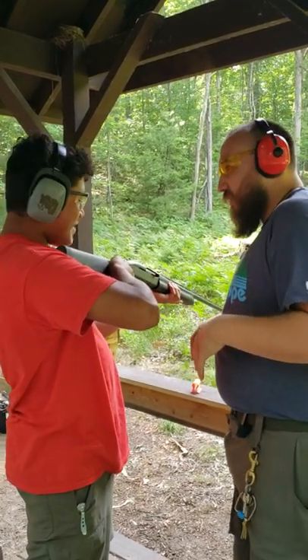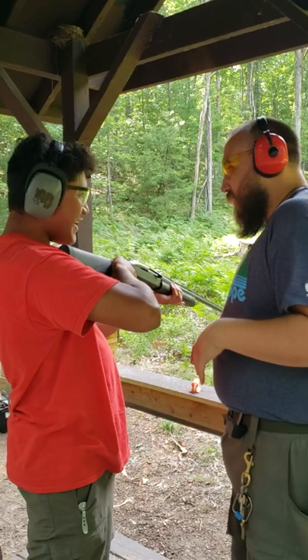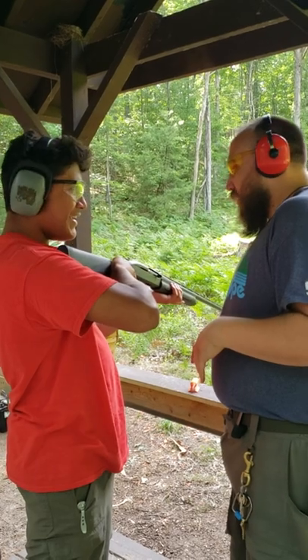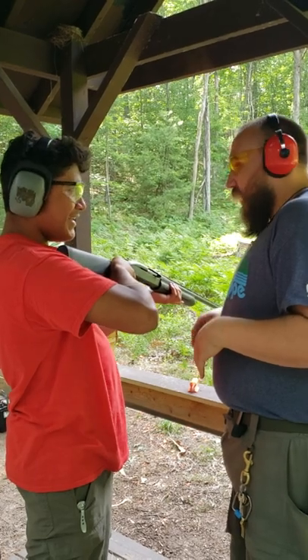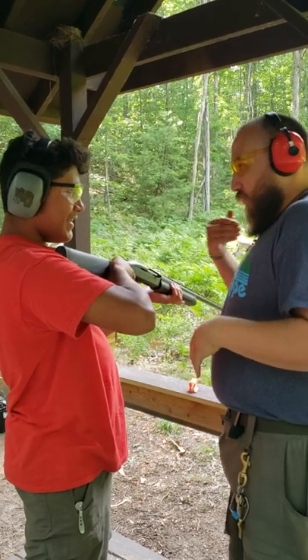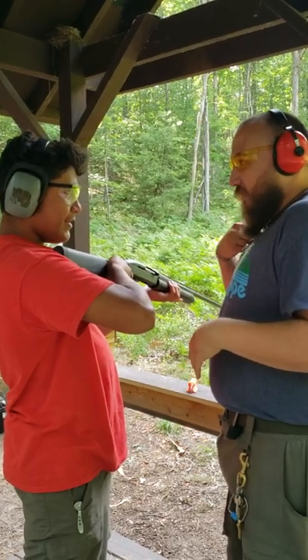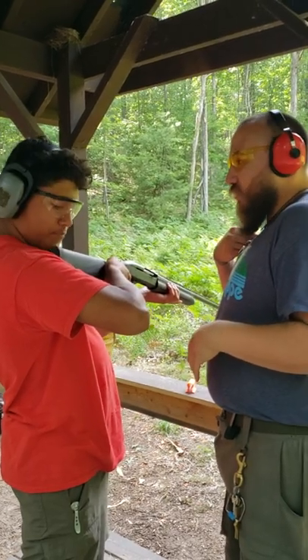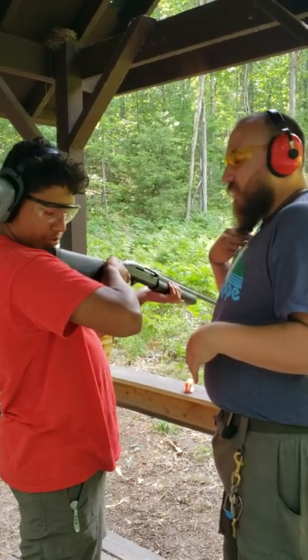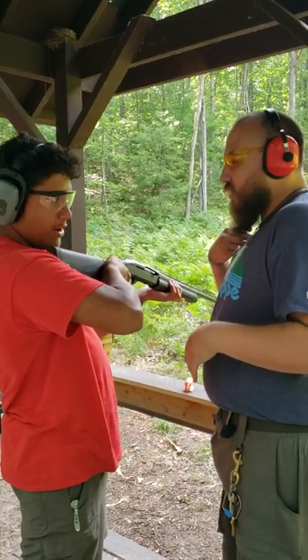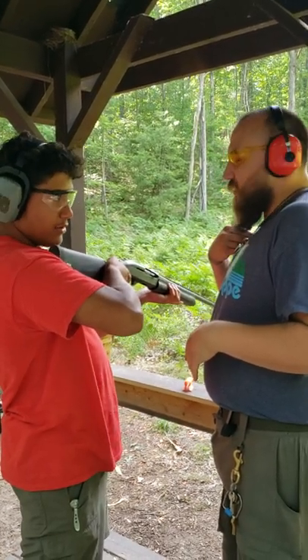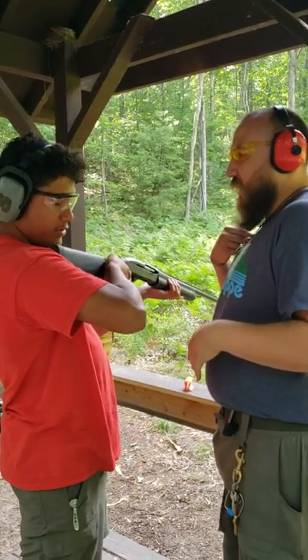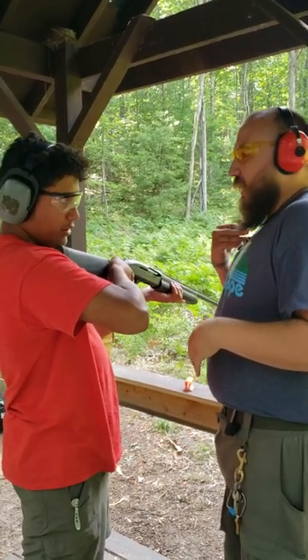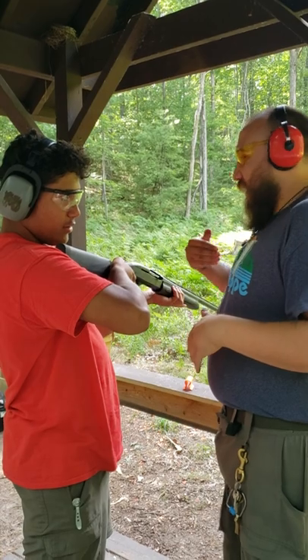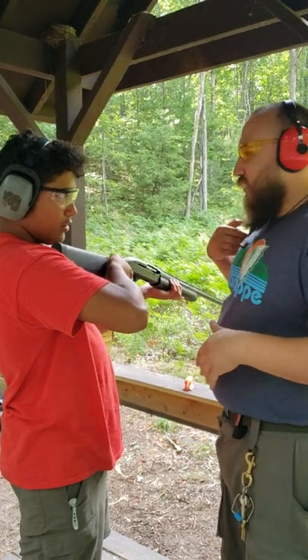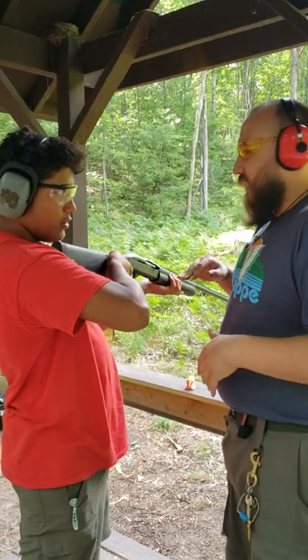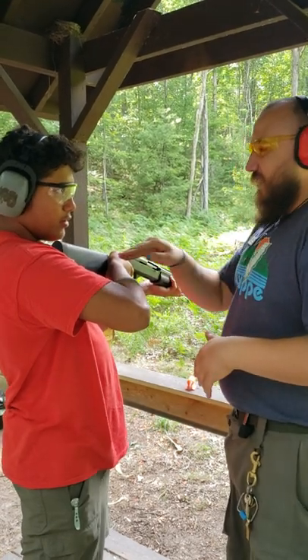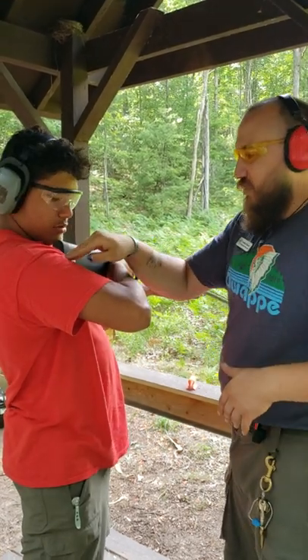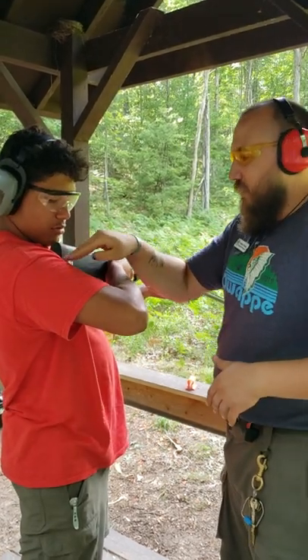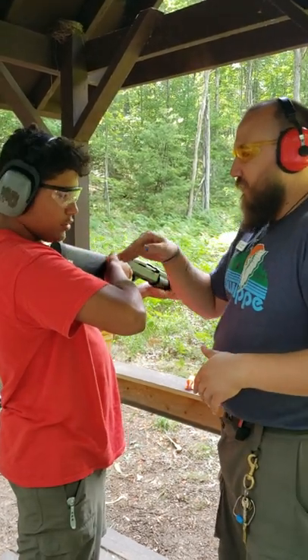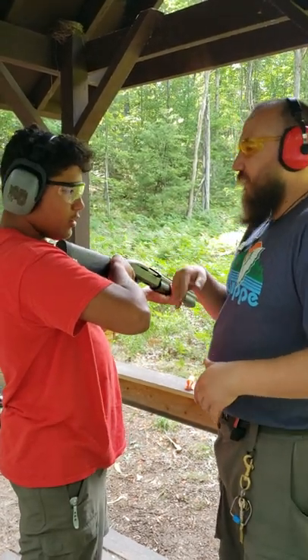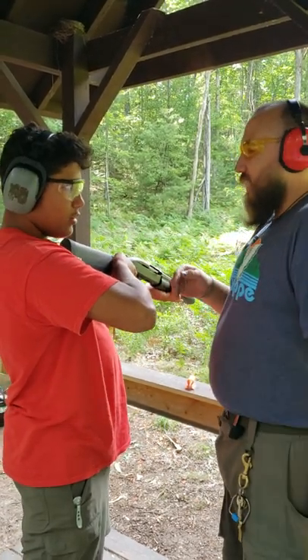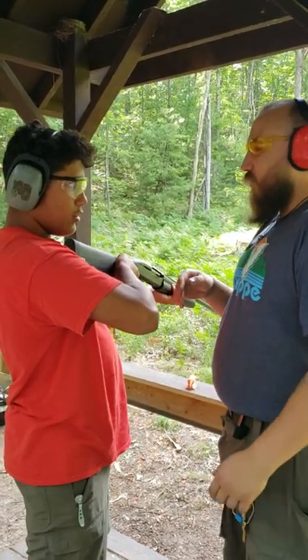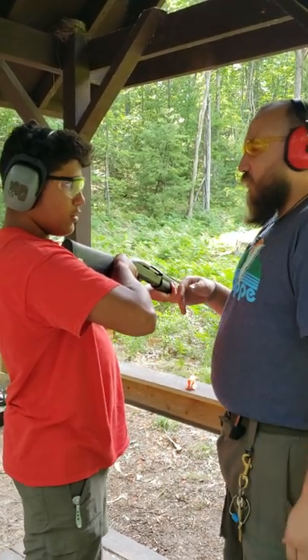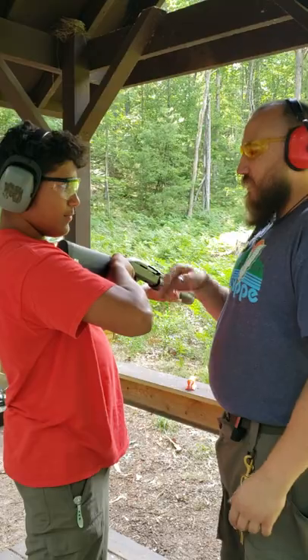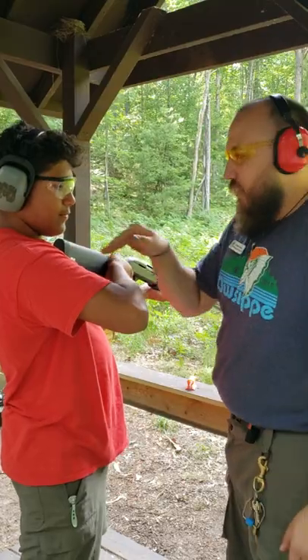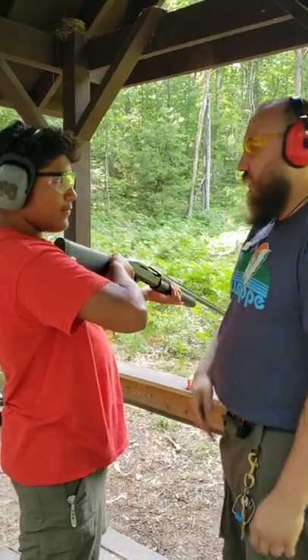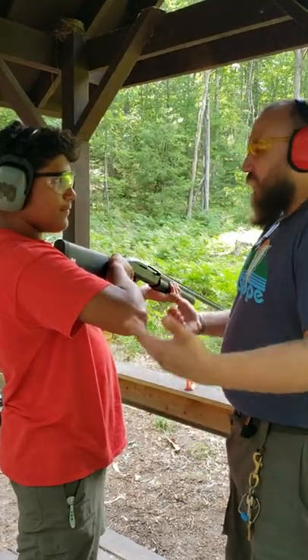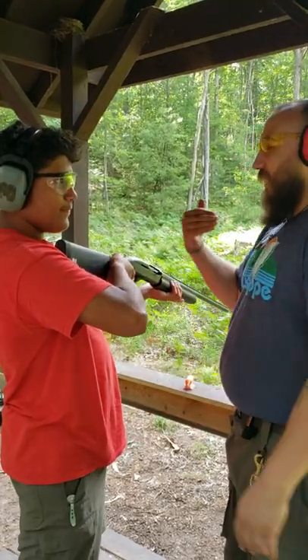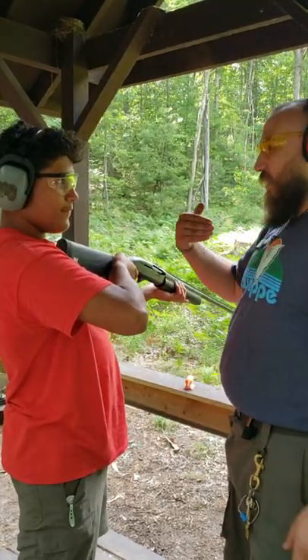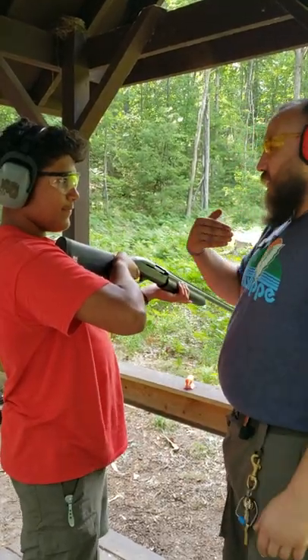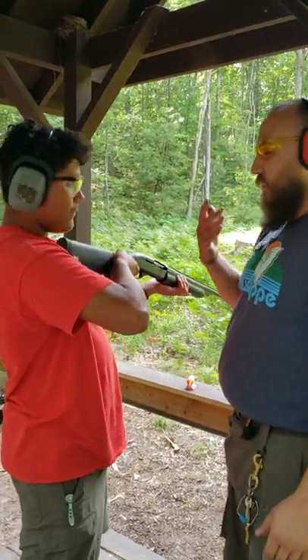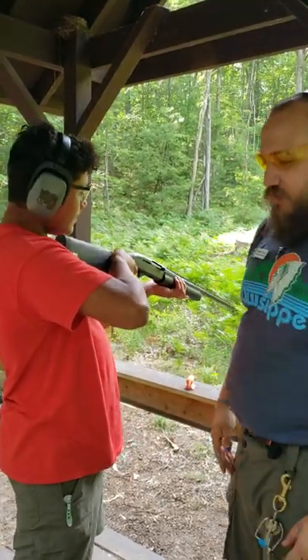Does this have a lot of kick? If you keep it on your shoulder where I'm telling you to, you'll be just fine. Even if it kicks you a little bit, it's going to be like somebody jabbing you. Have you ever had one of your little brothers or cousins poke you really hard? It's going to be like that, but just with your shoulder.